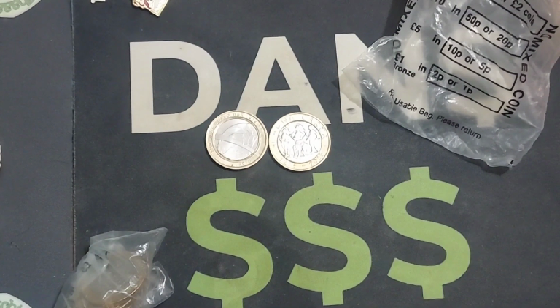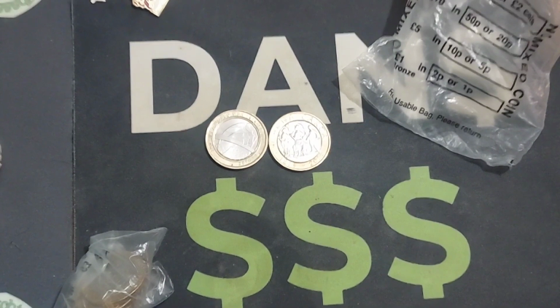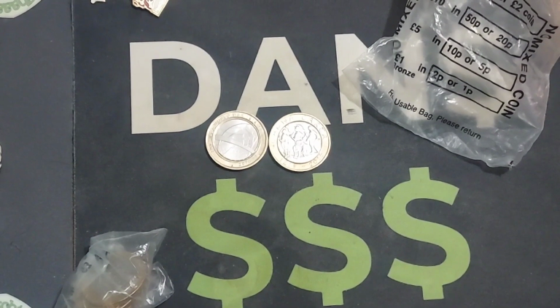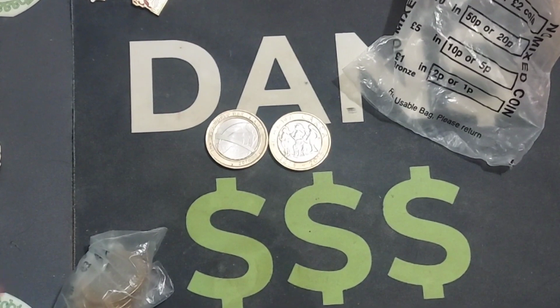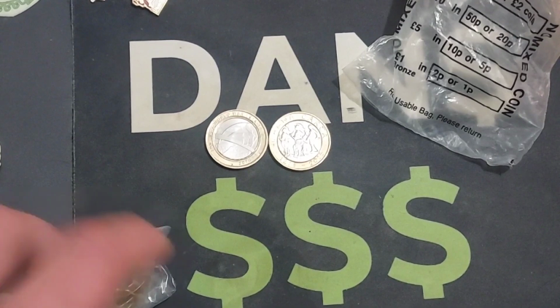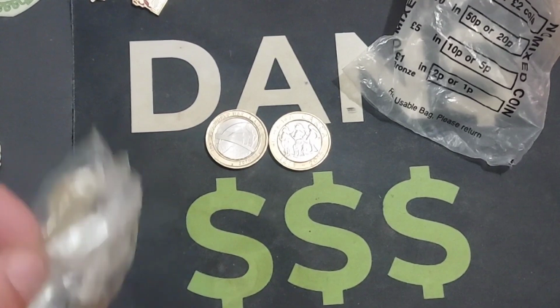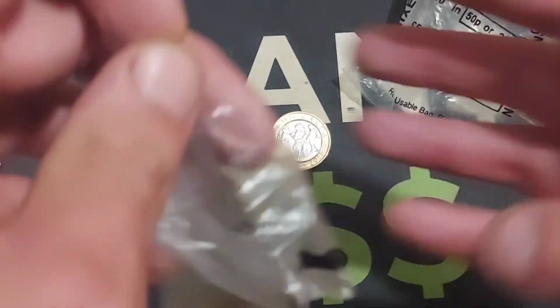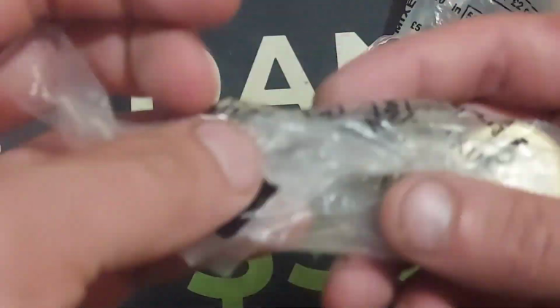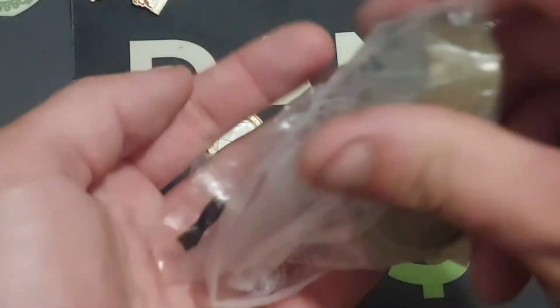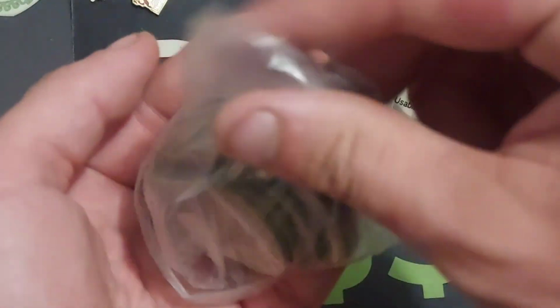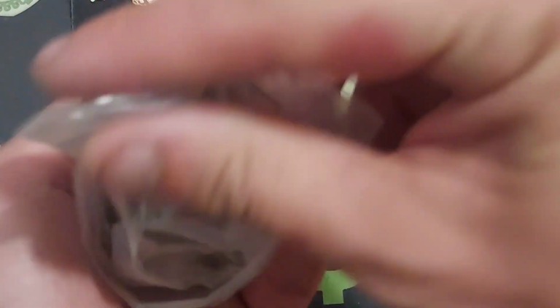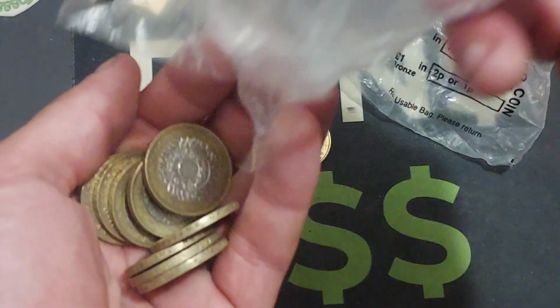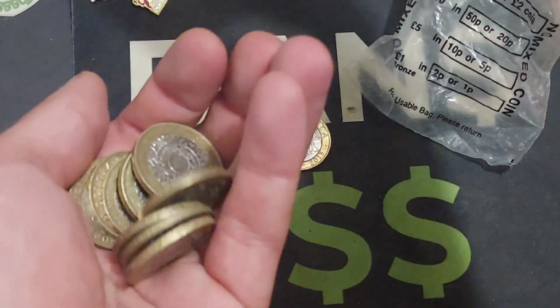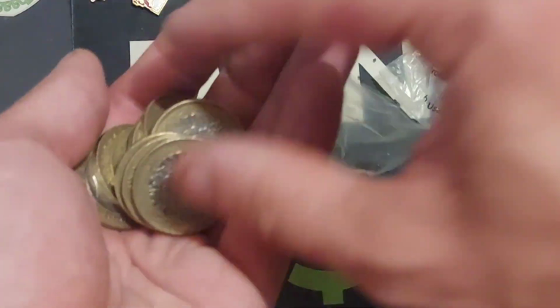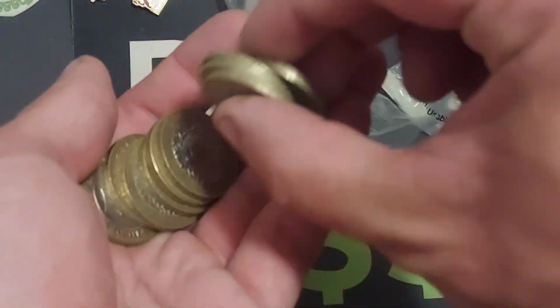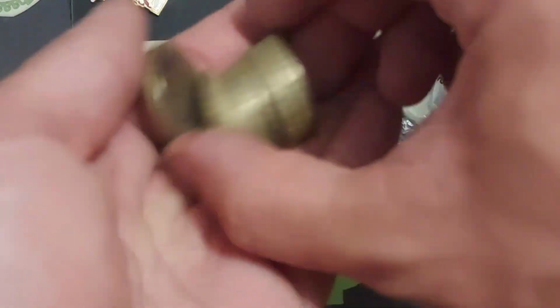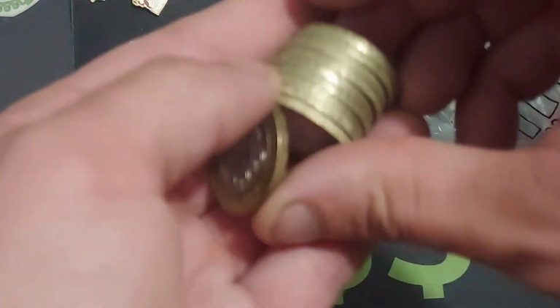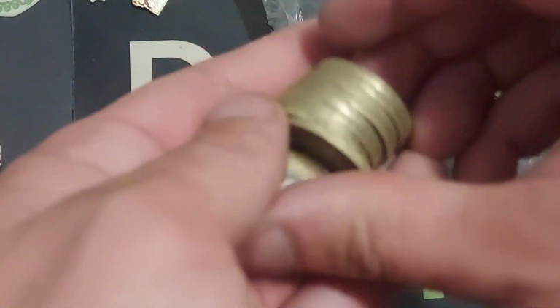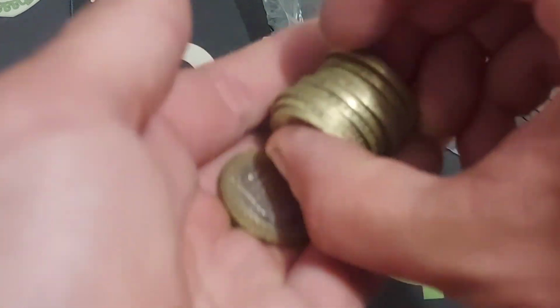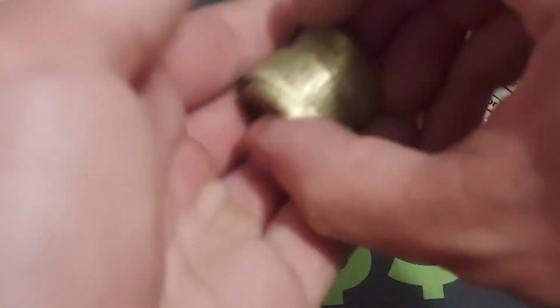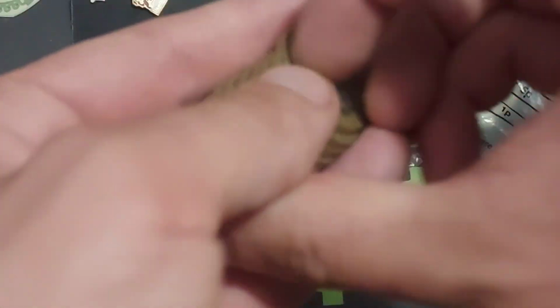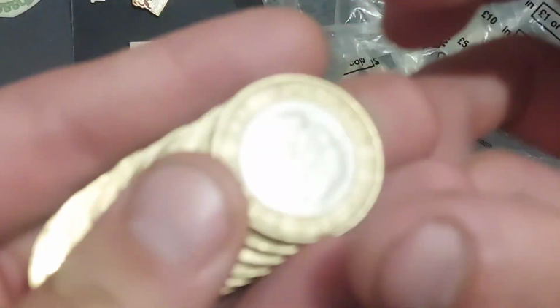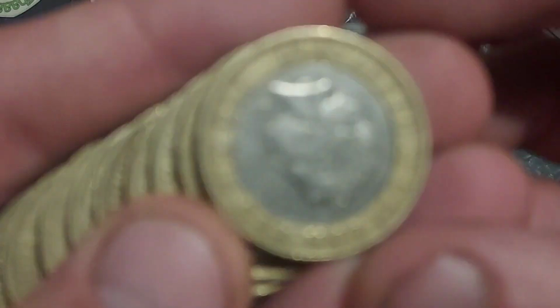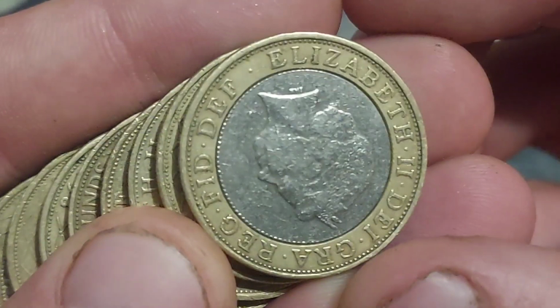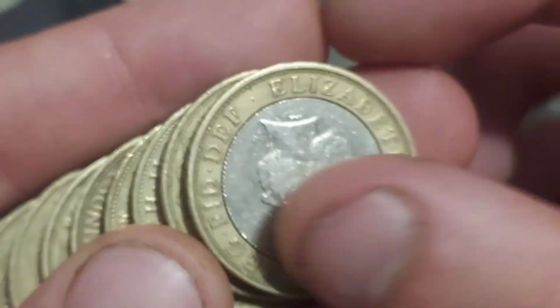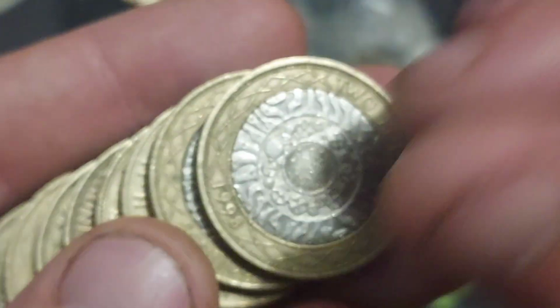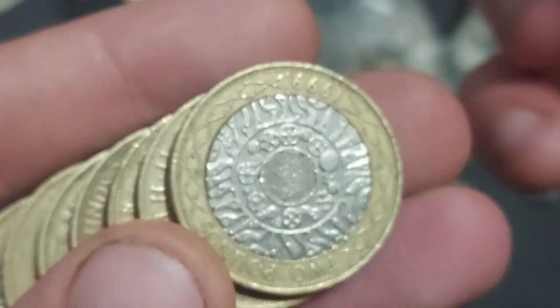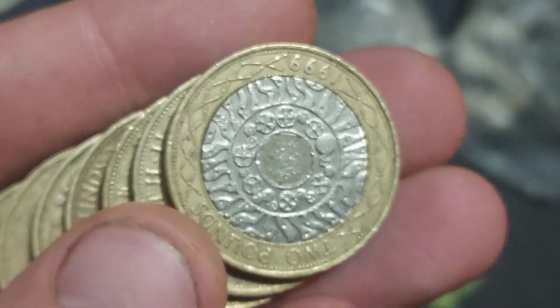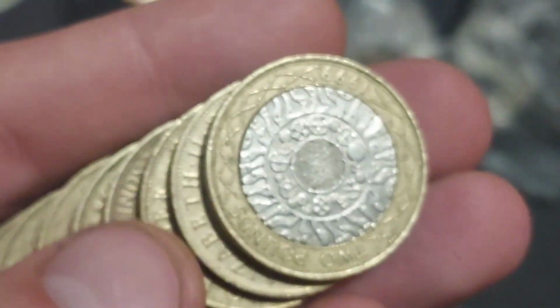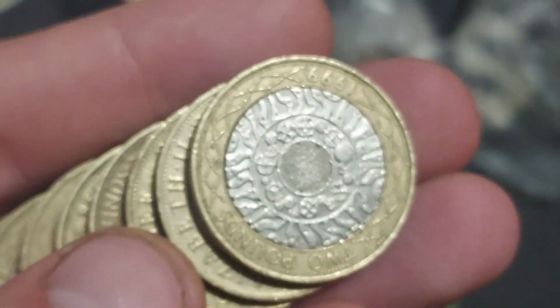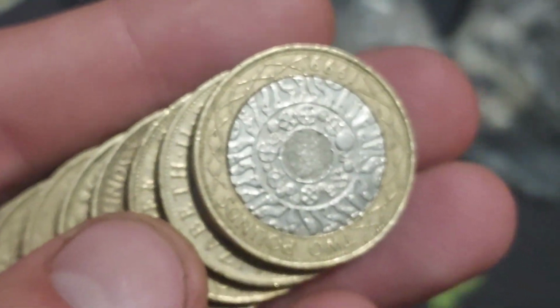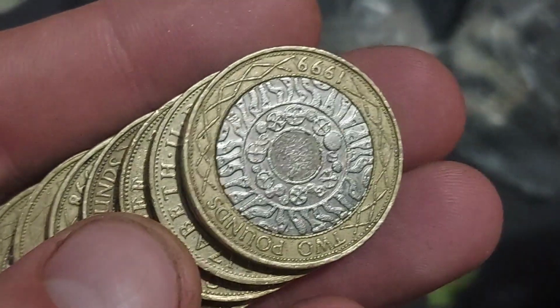We got ourselves the Magna Carta — £3.50 to £4 for a good quality version of that coin, definitely not a bad way to start the morning off at all.